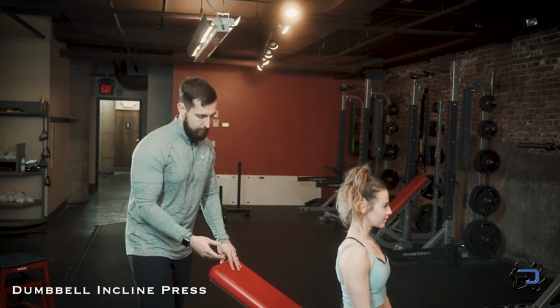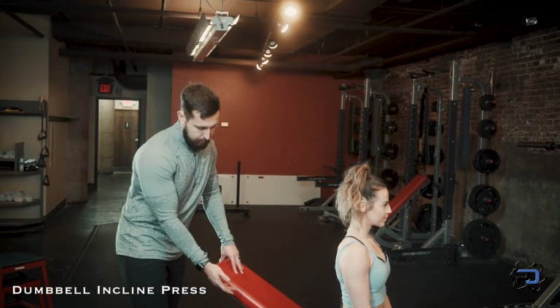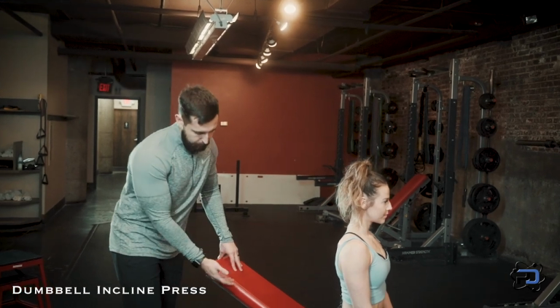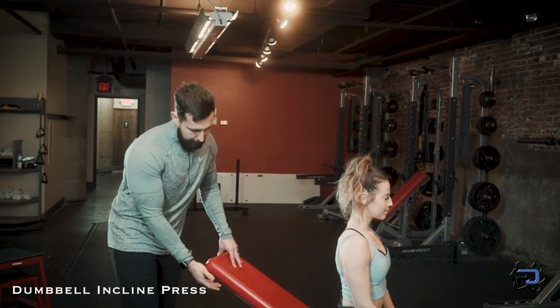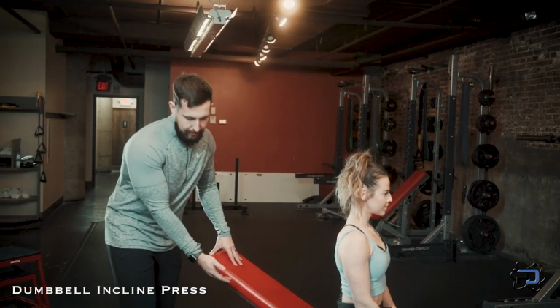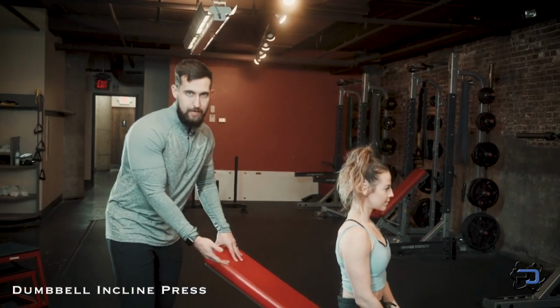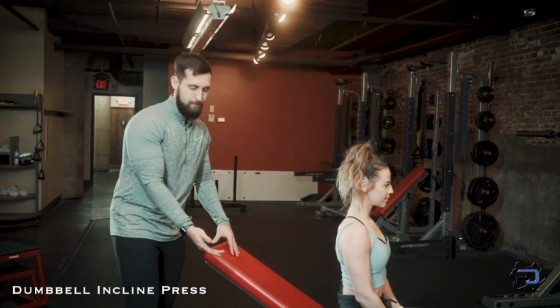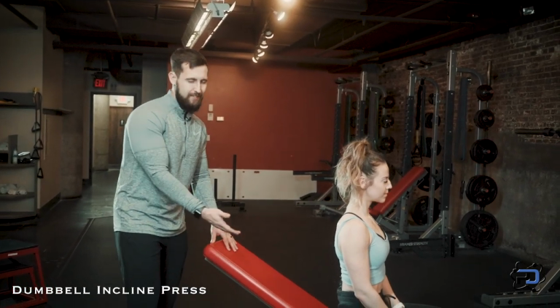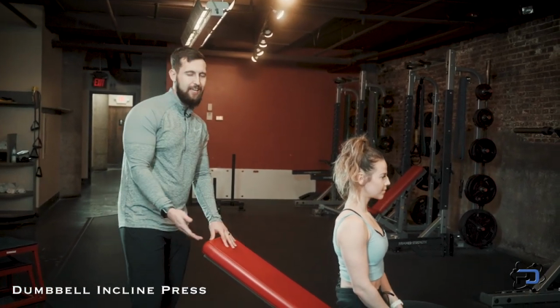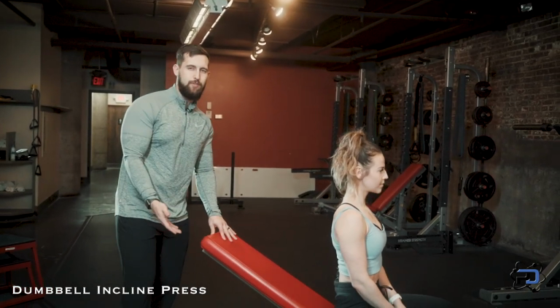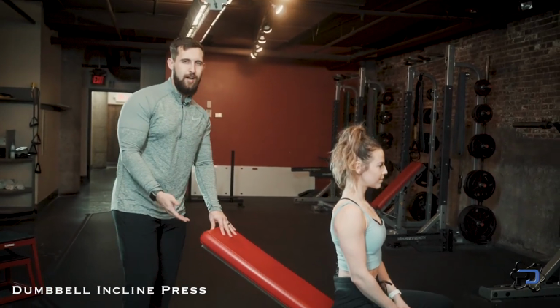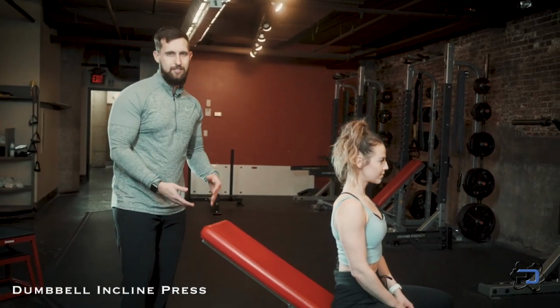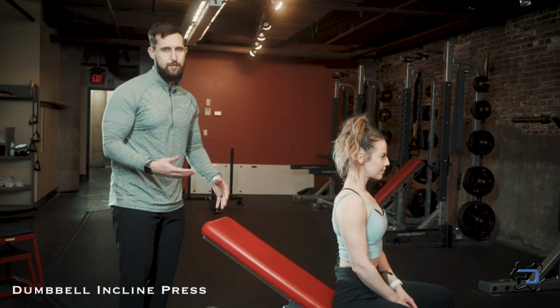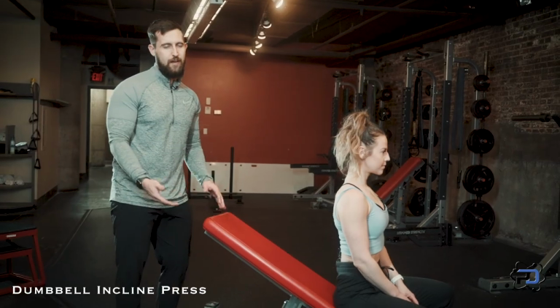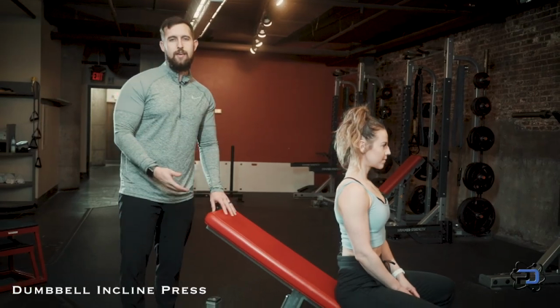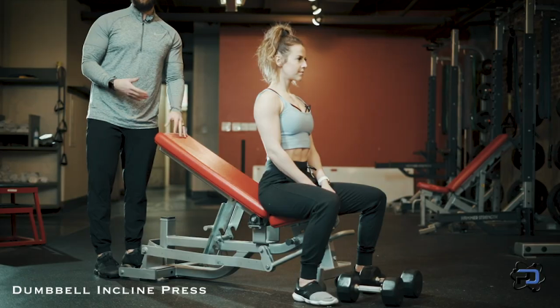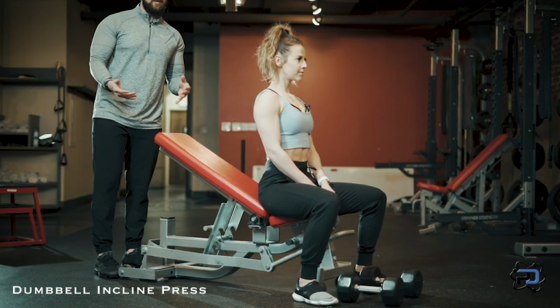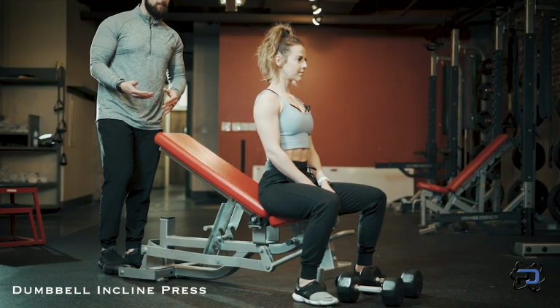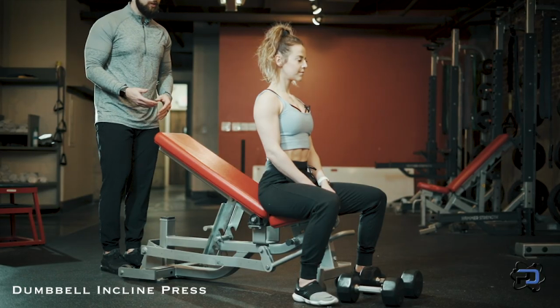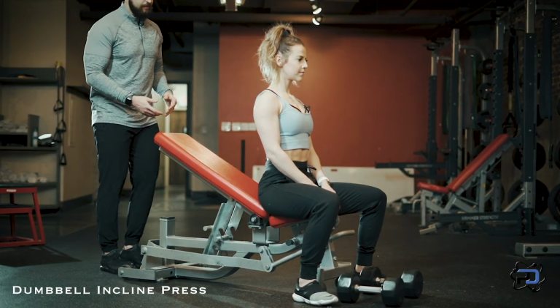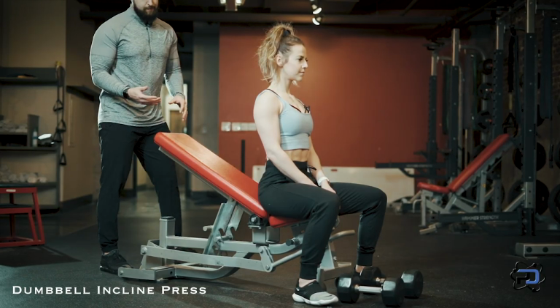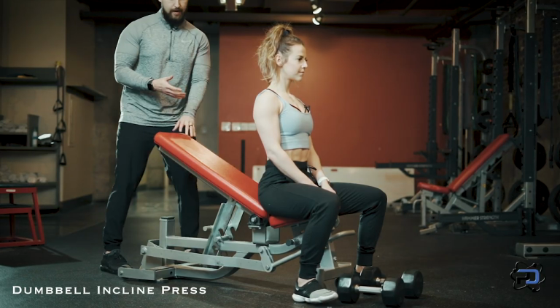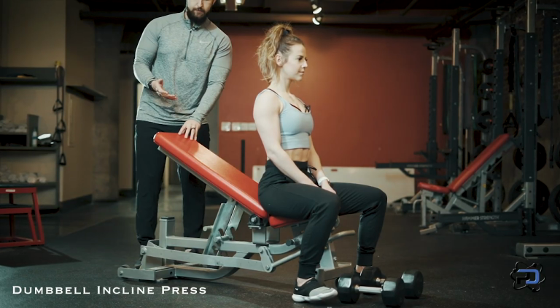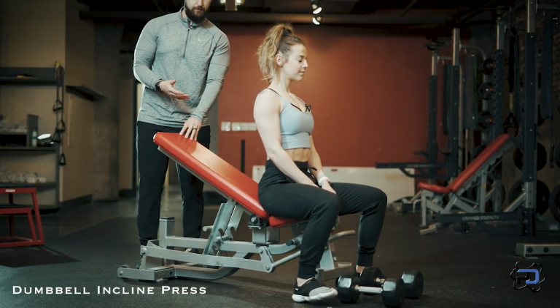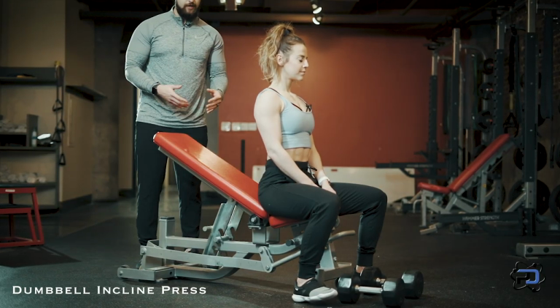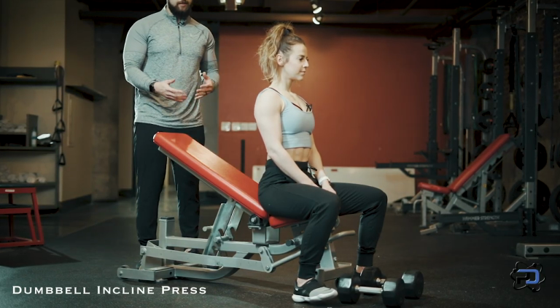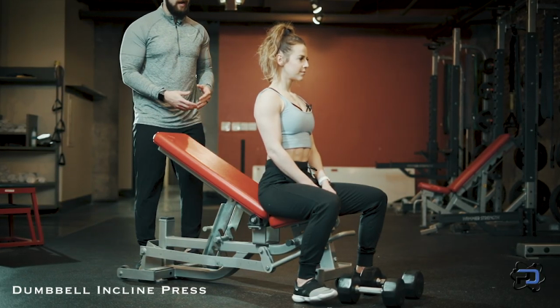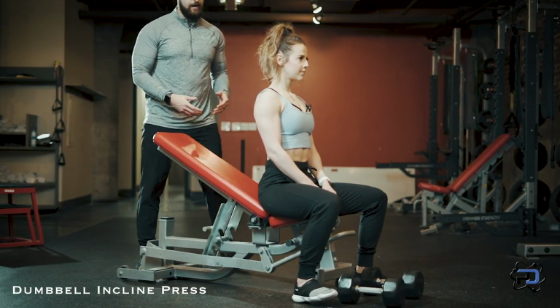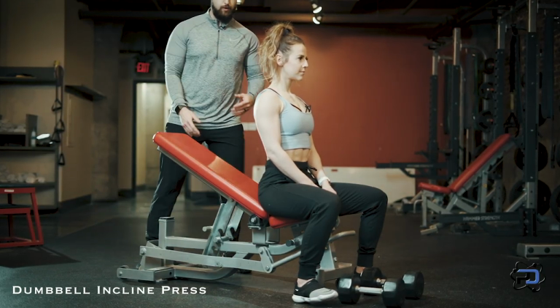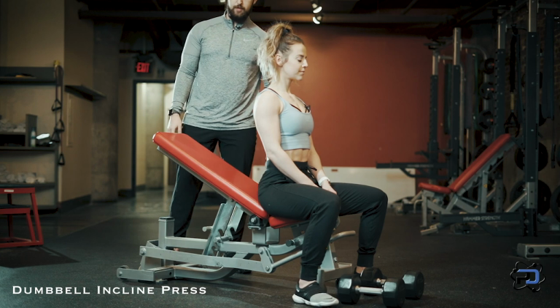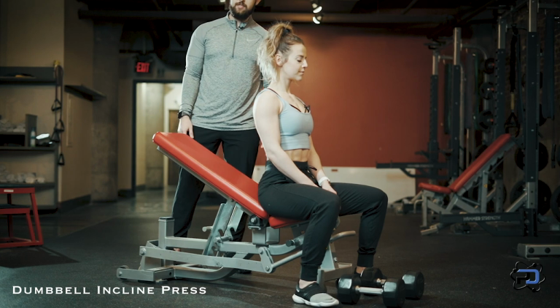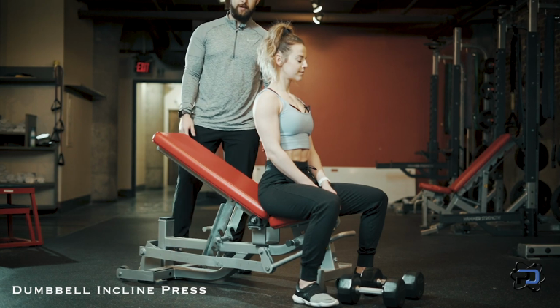This is going to range — it can be maybe the second or third notch. It's going to vary from bench to bench, but finding what's best for you through trial and error is going to be your best bet here.